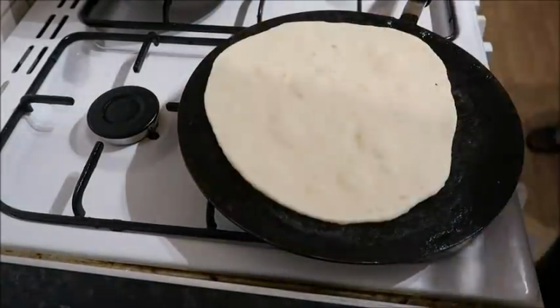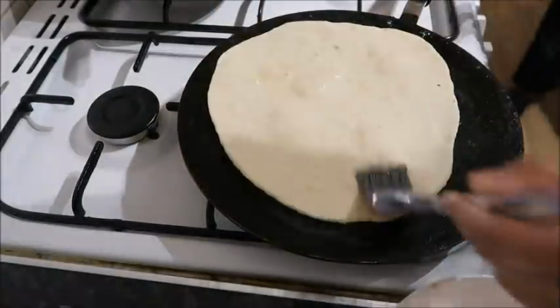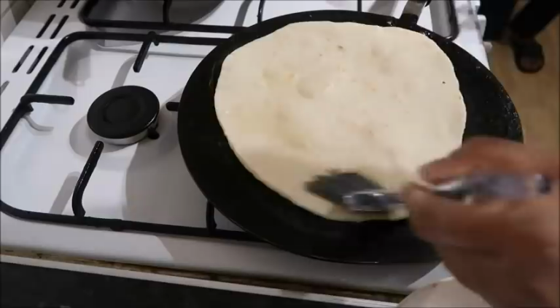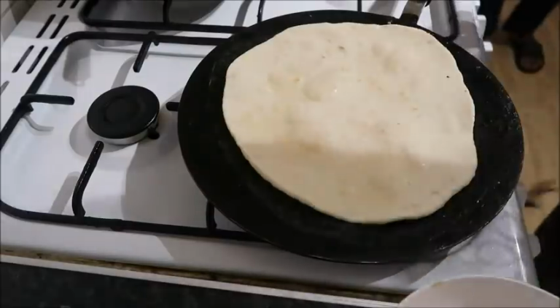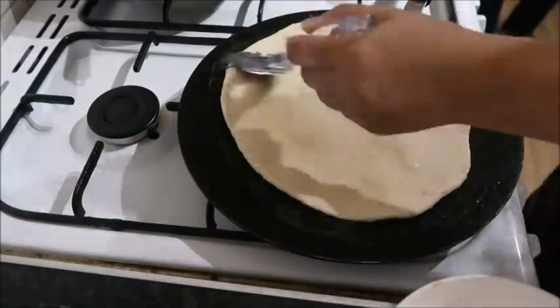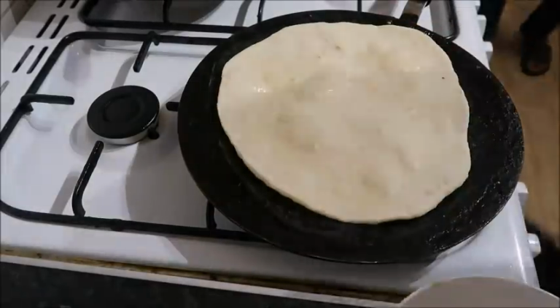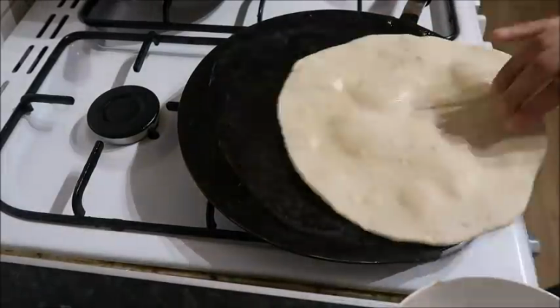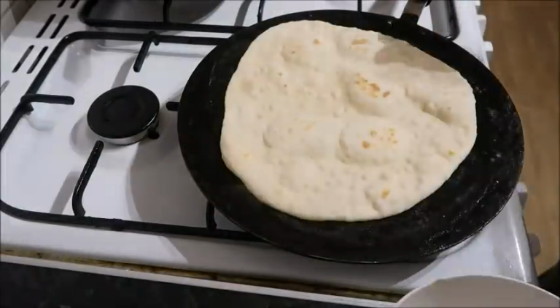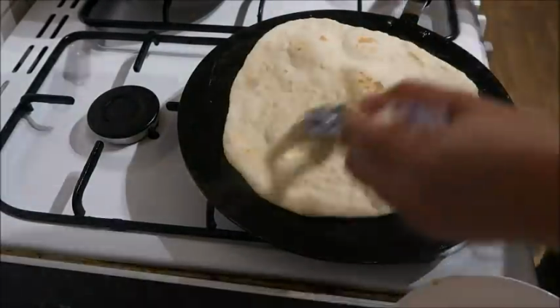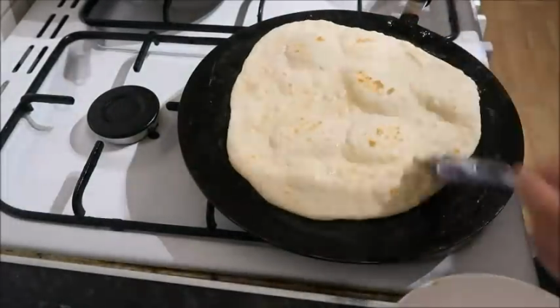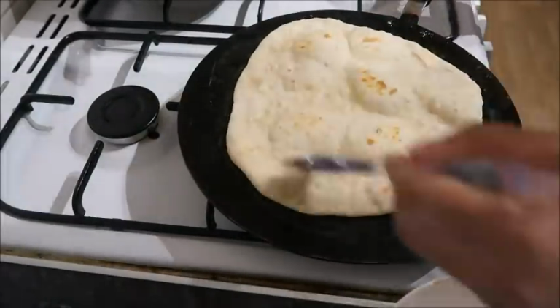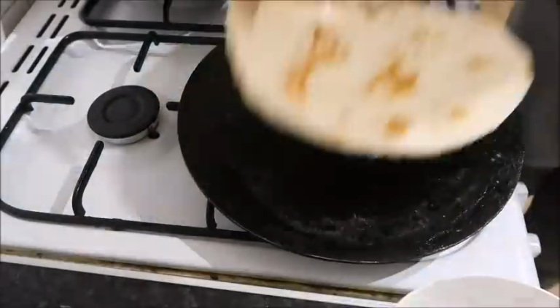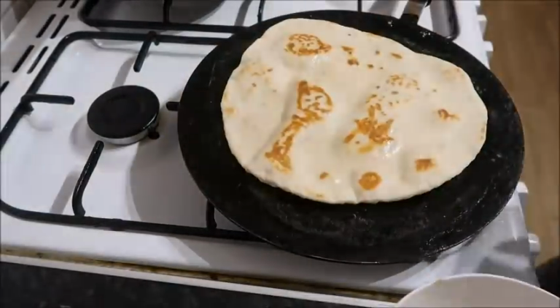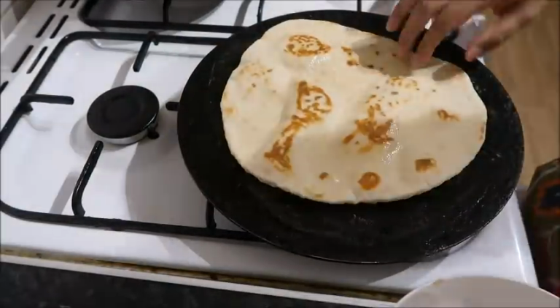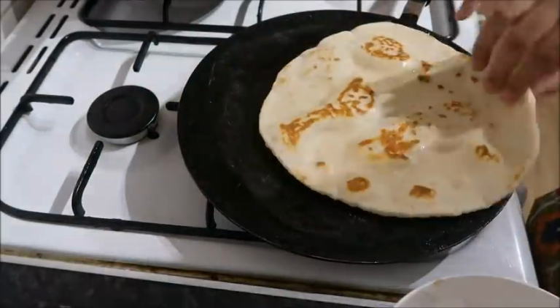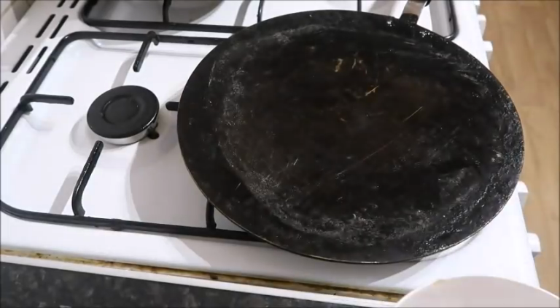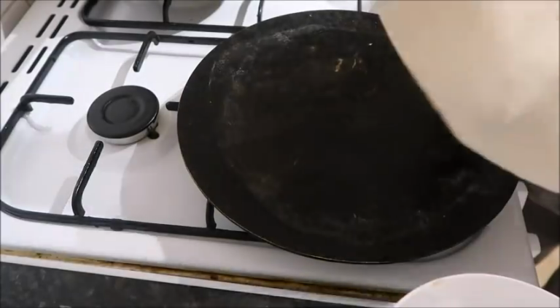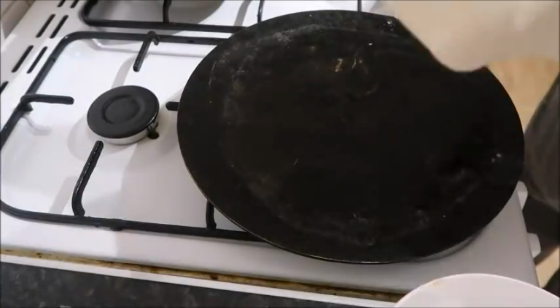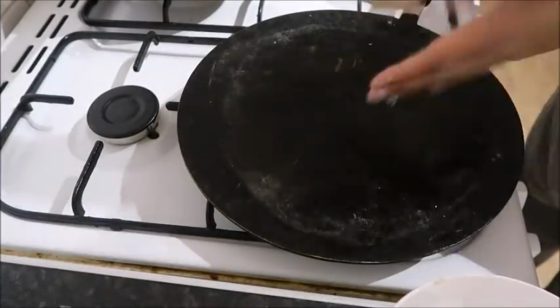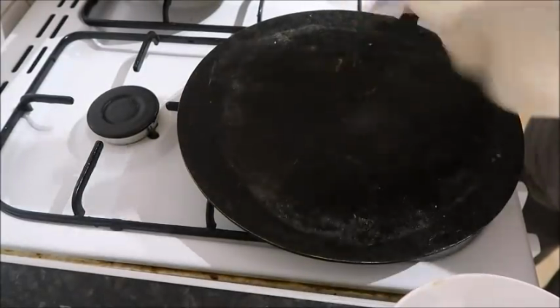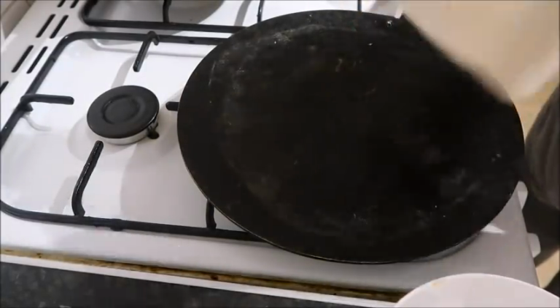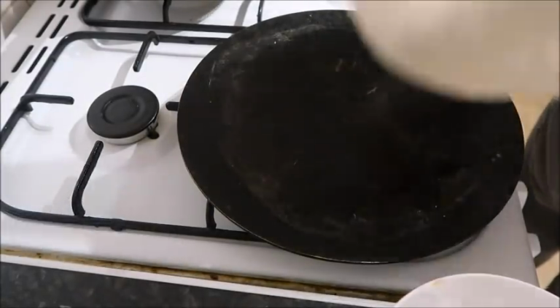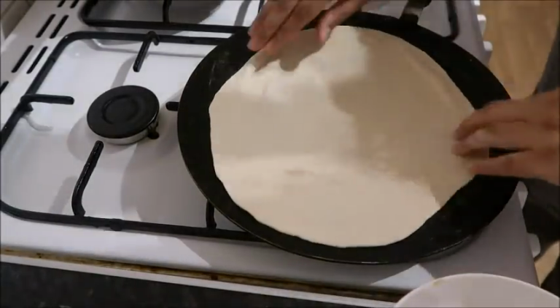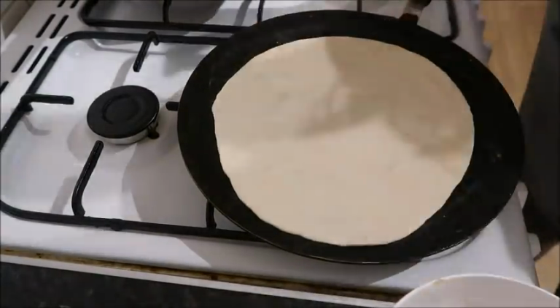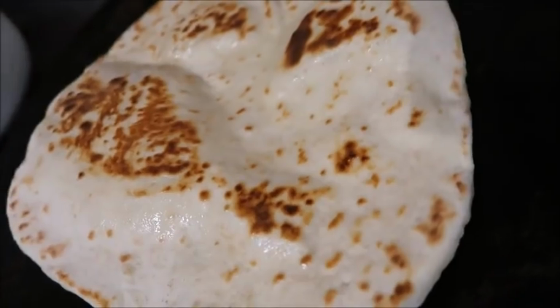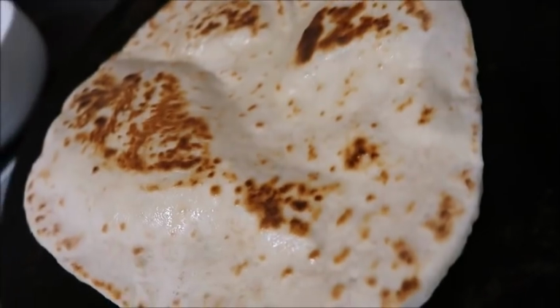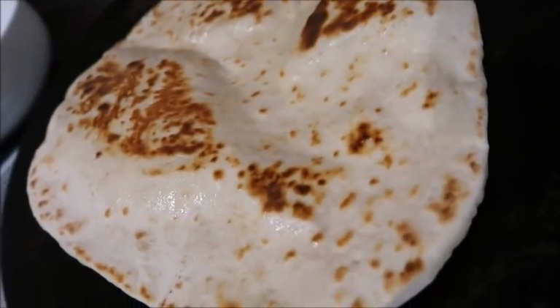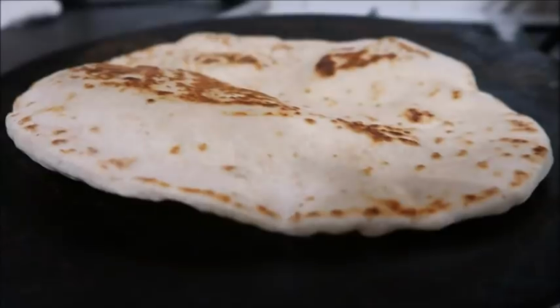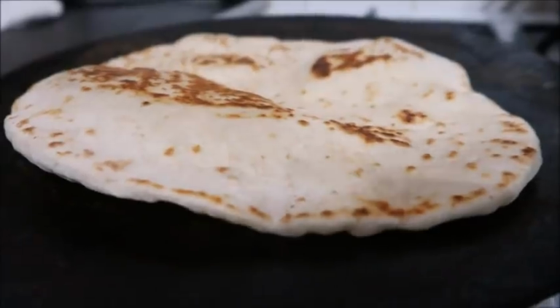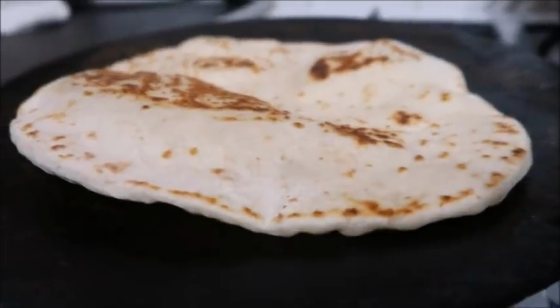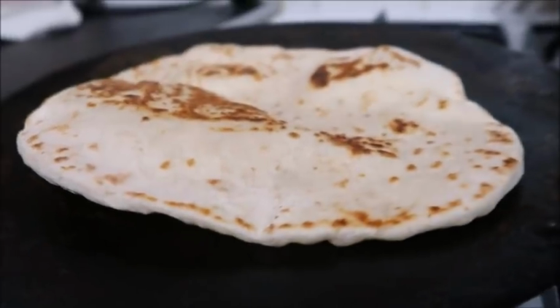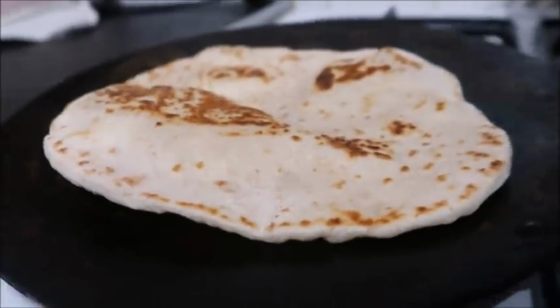I put a little bit of oil on each side to make it tastier. So: self-raising flour, Greek-style natural yogurt — and there's your naan. No need to leave it for two hours.